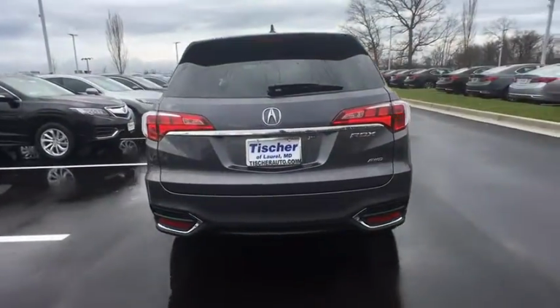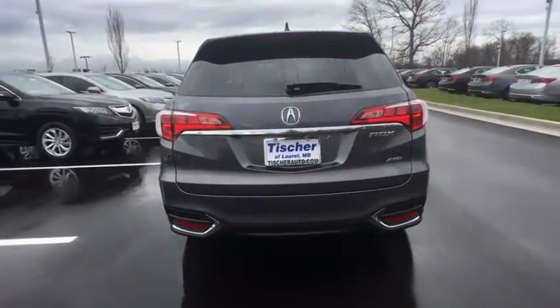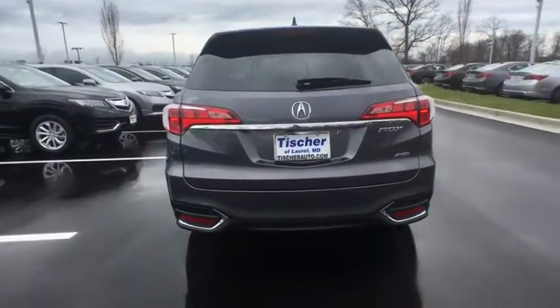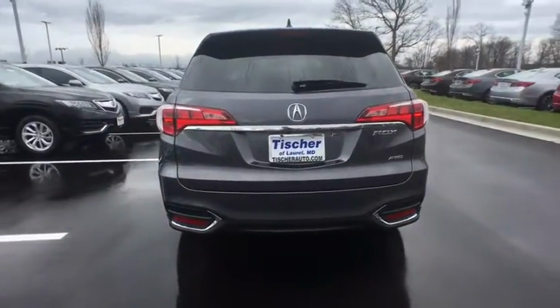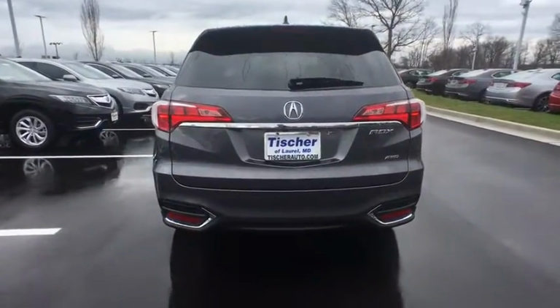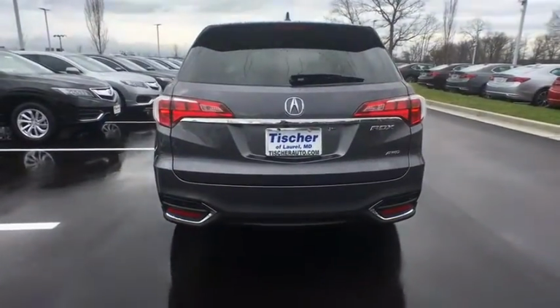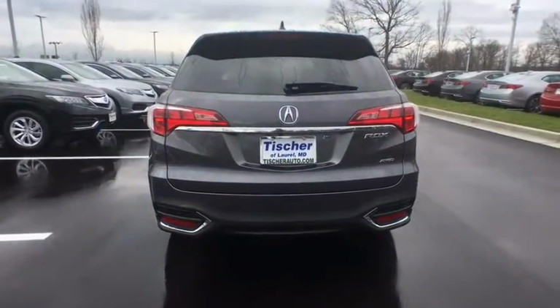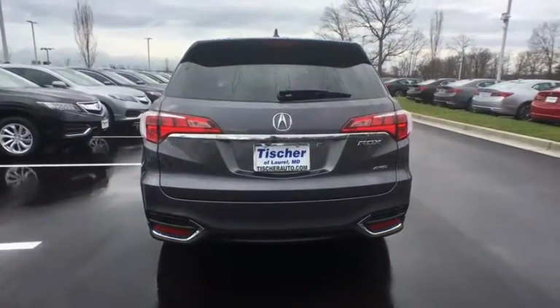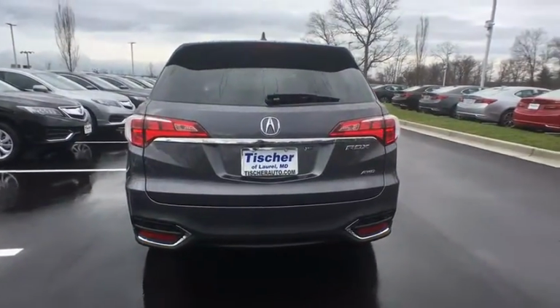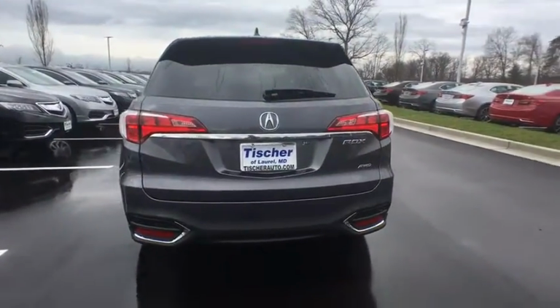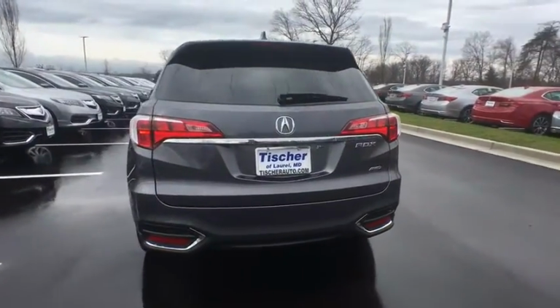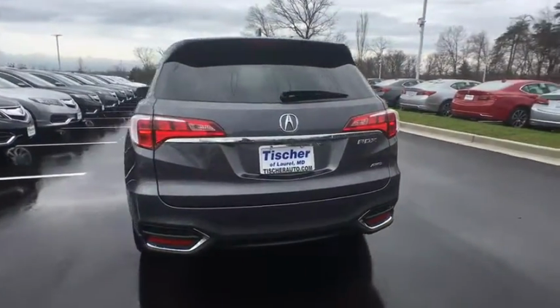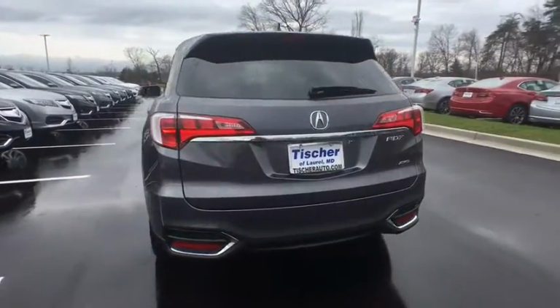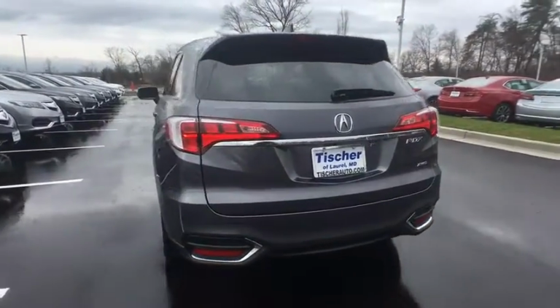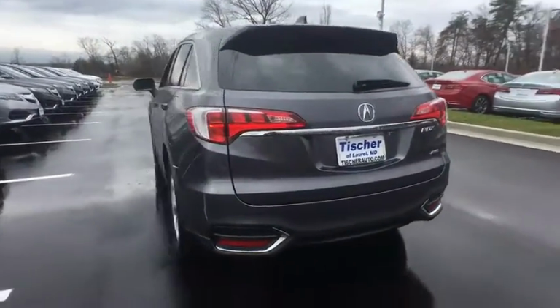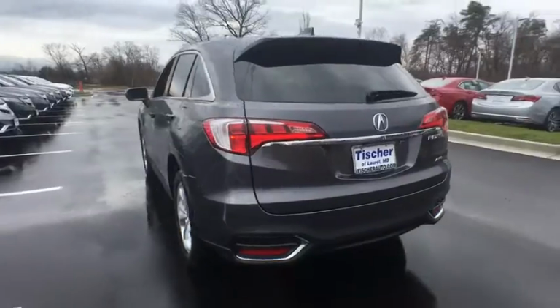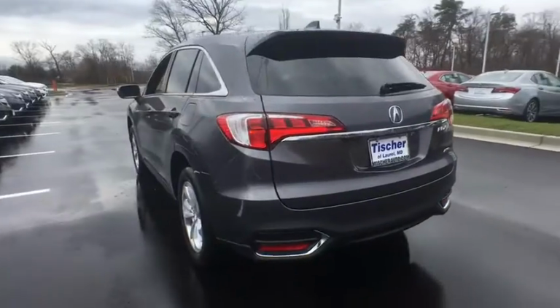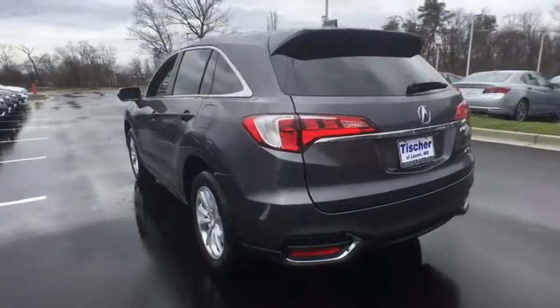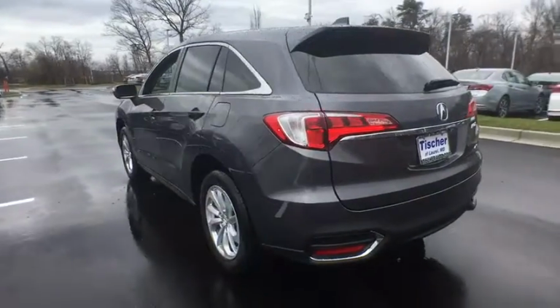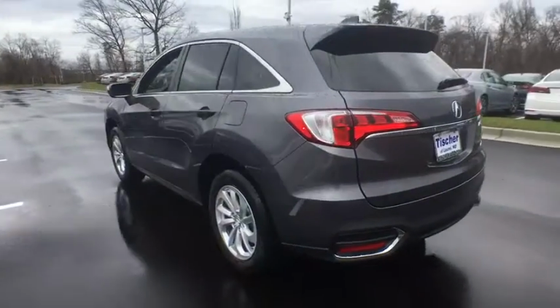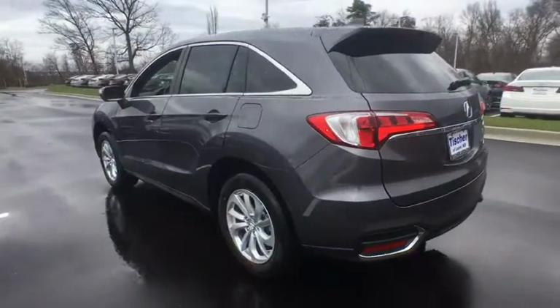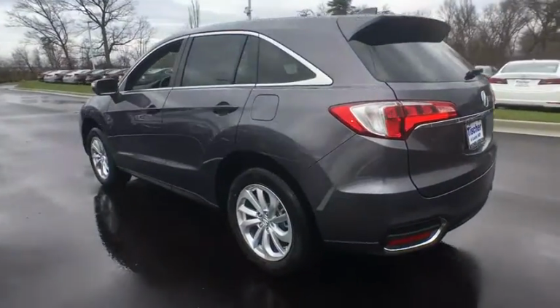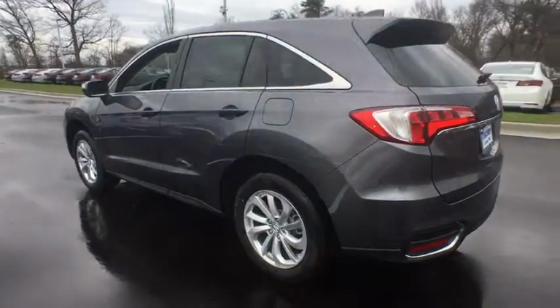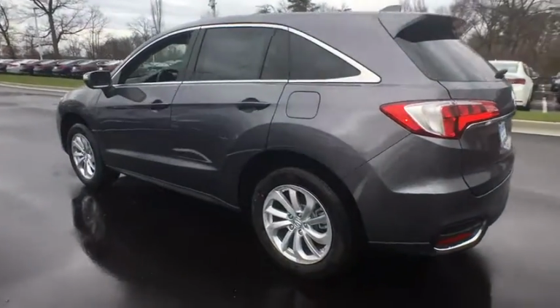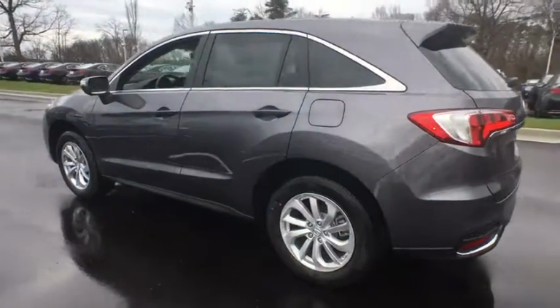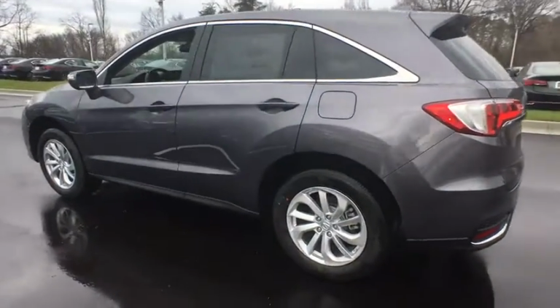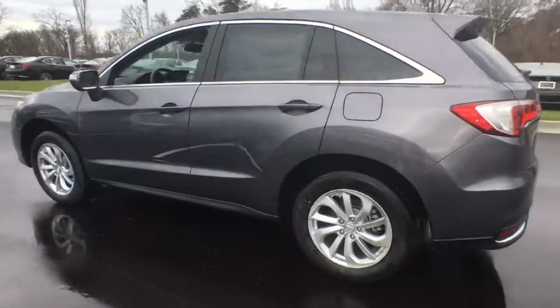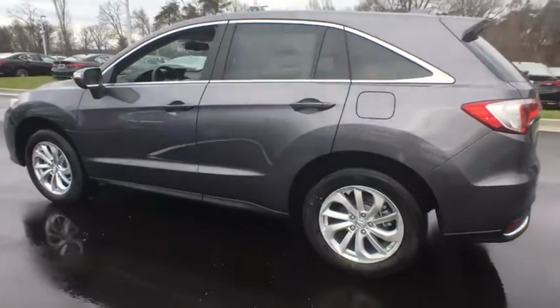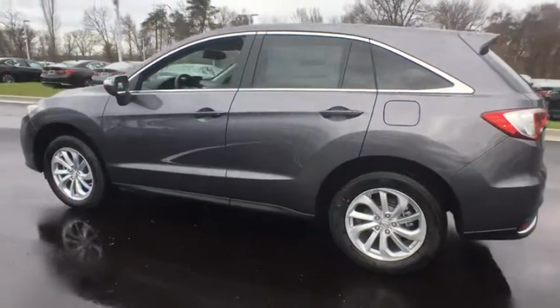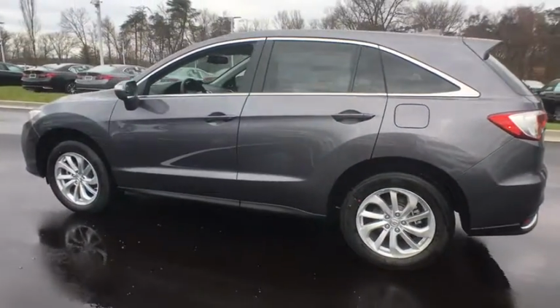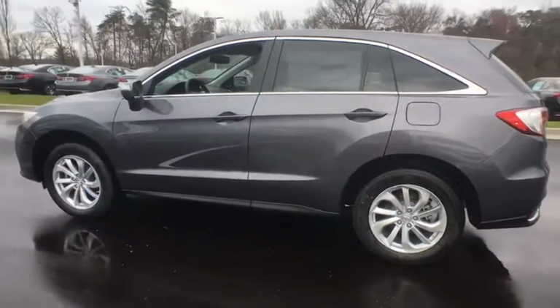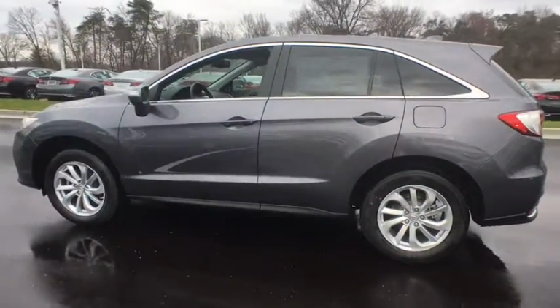Moonroof, leather-wrapped steering wheel, Bluetooth, adjustable steering wheel, power steering, cruise control, four-wheel disc brakes, floor mats, and keyless start.